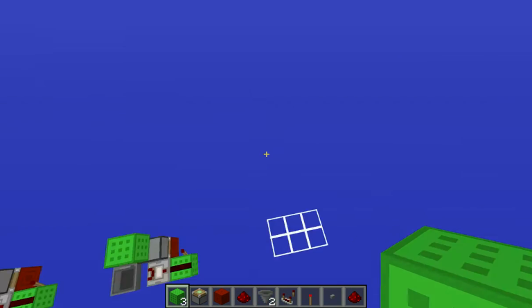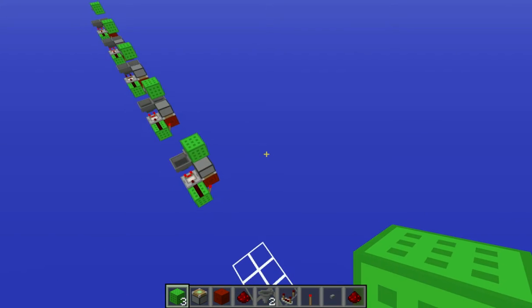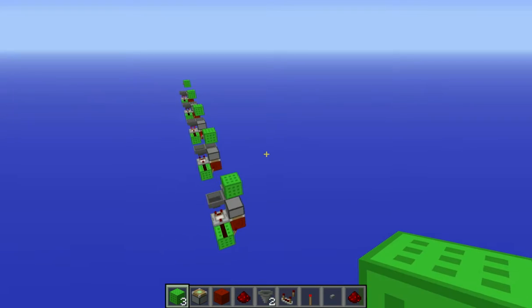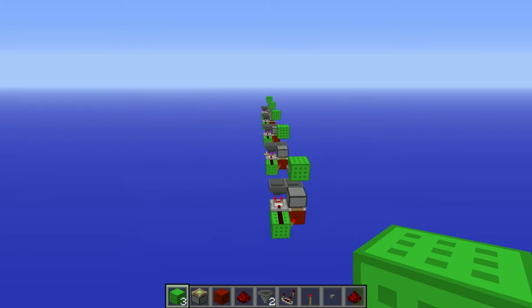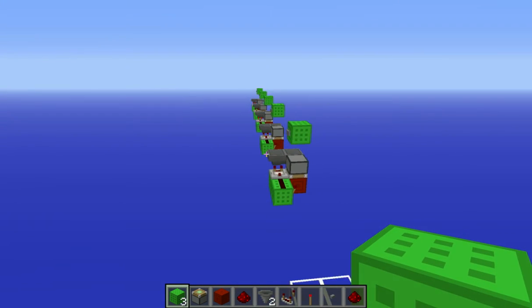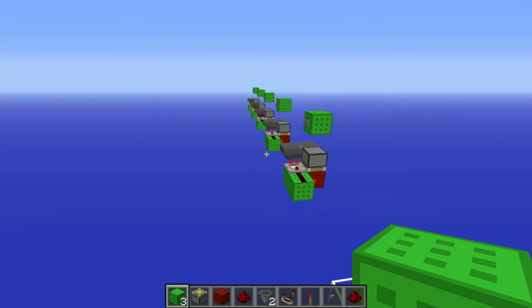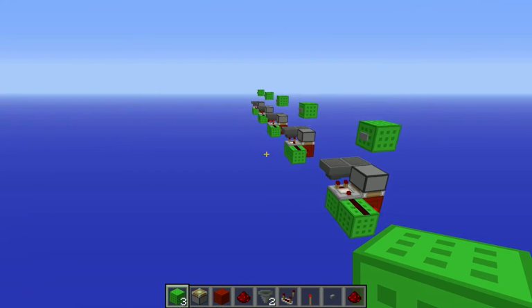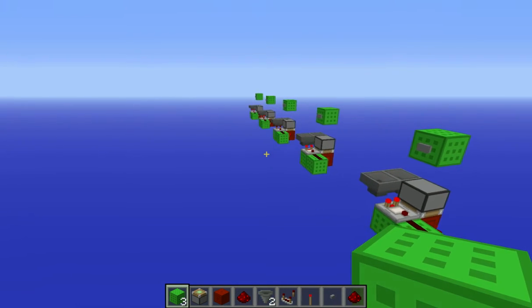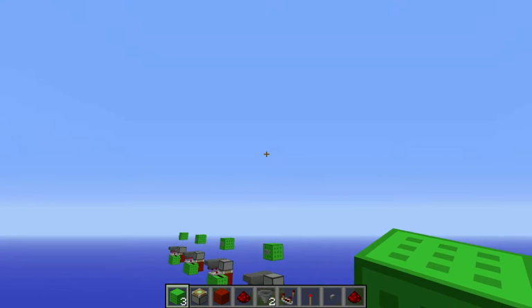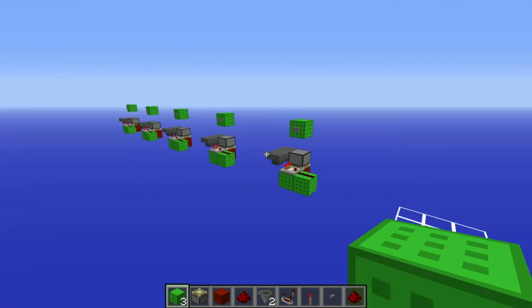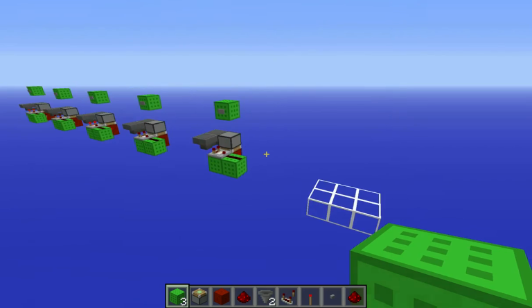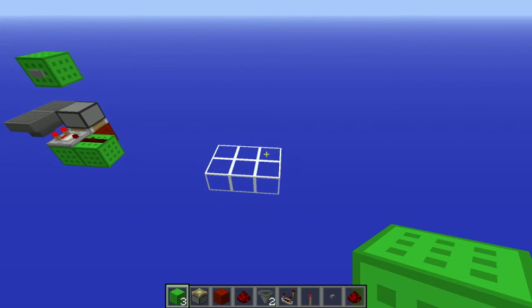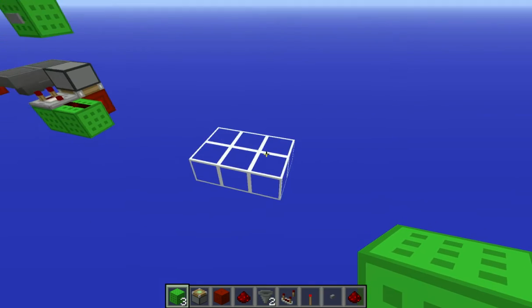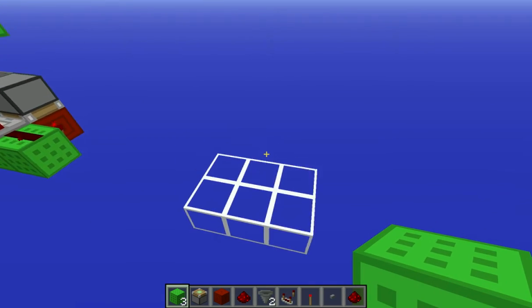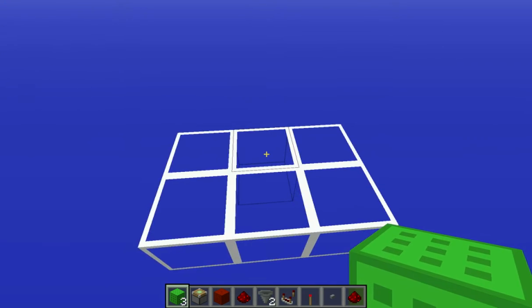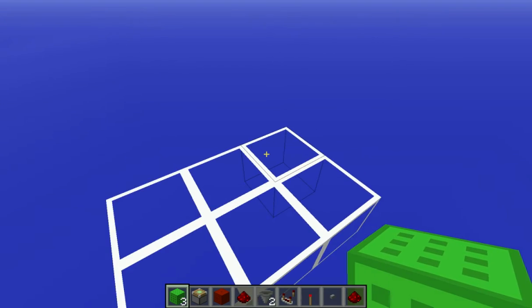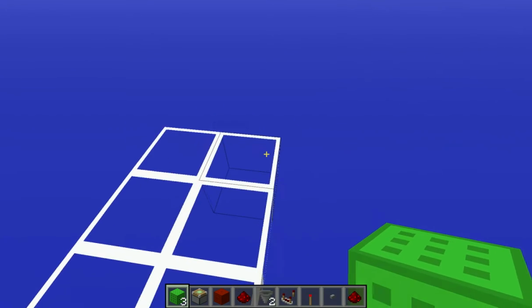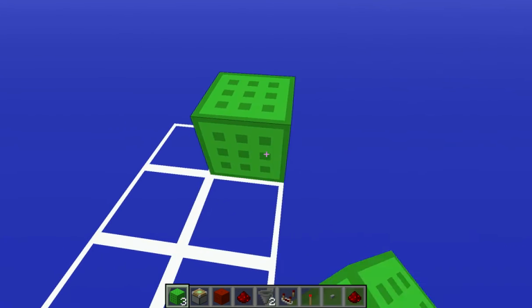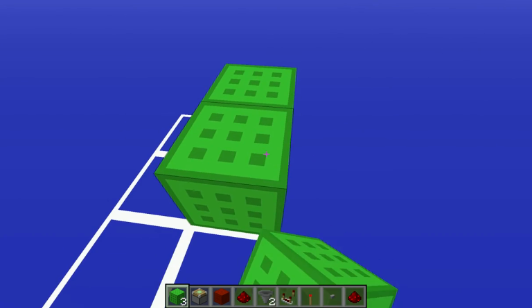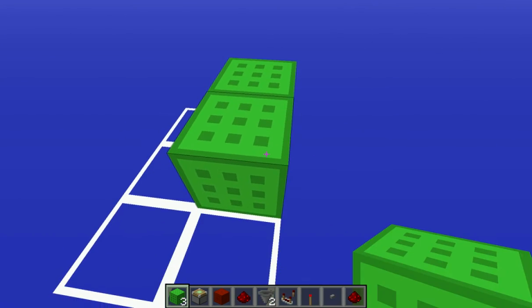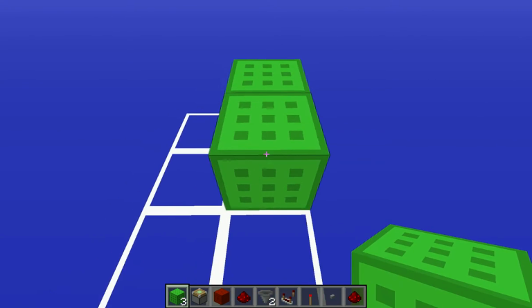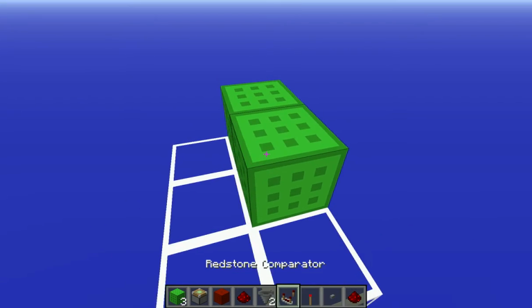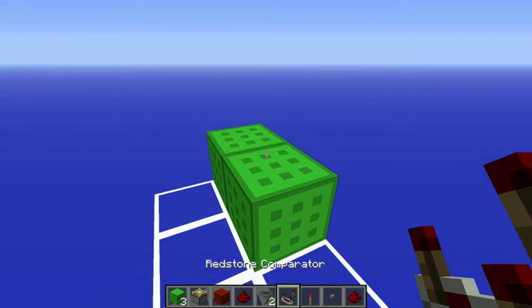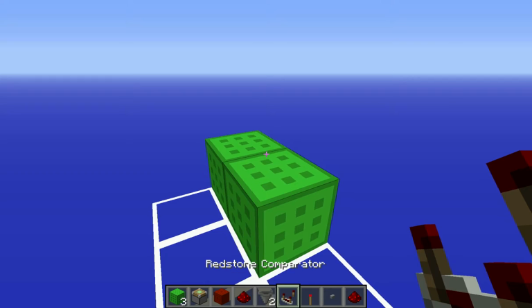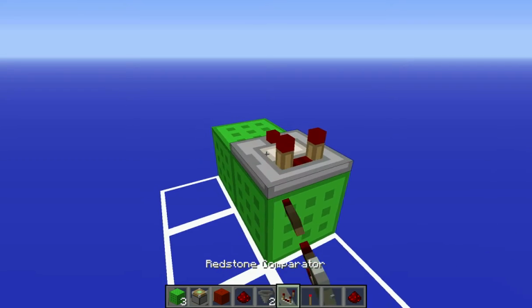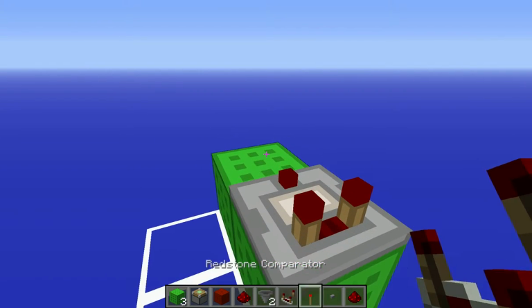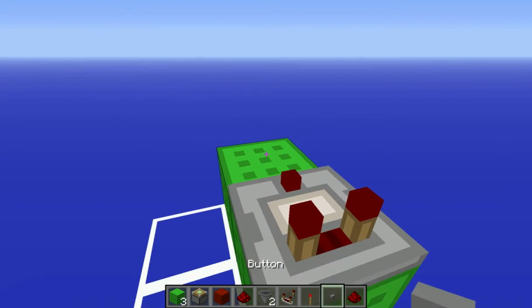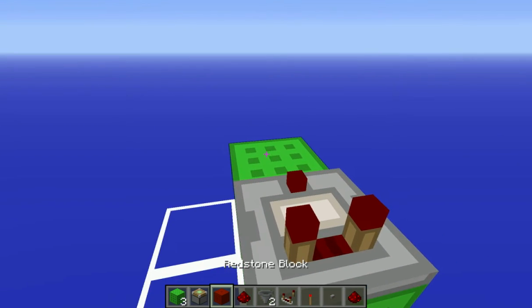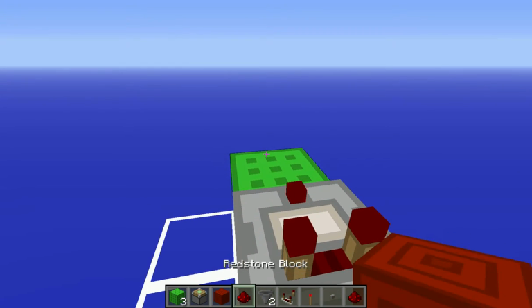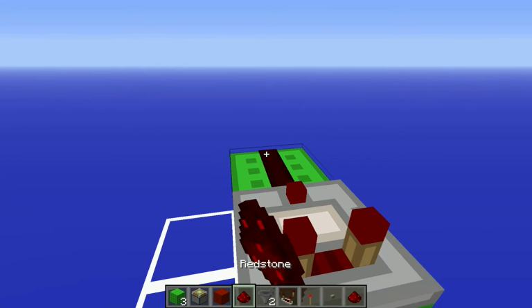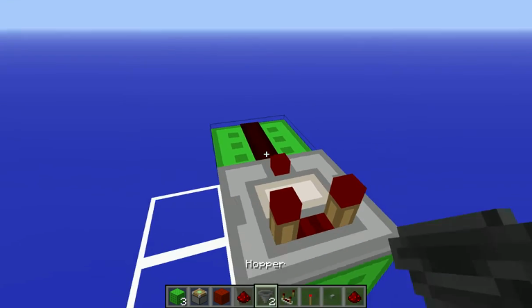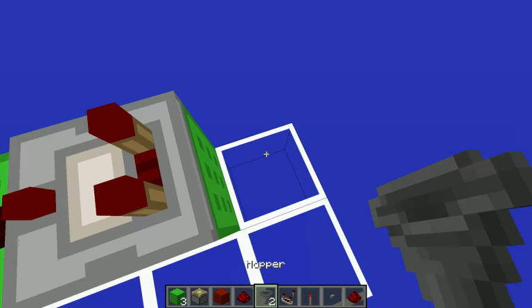So yeah, let's get on with the tutorial. As you see, I built a few. First you're gonna place two blocks just like that, then a comparator, and some redstone dust.